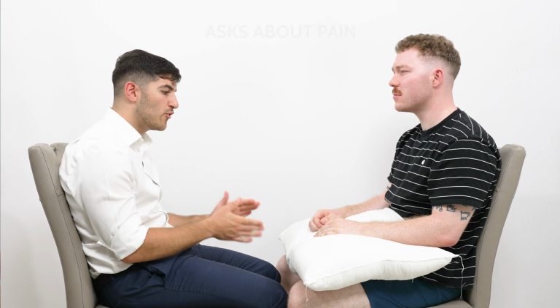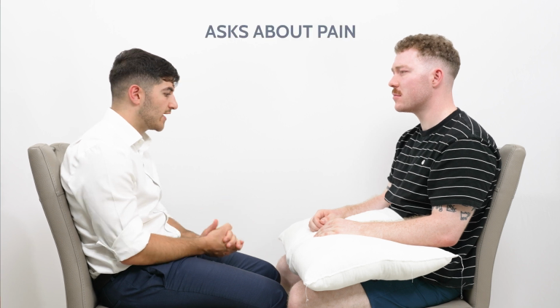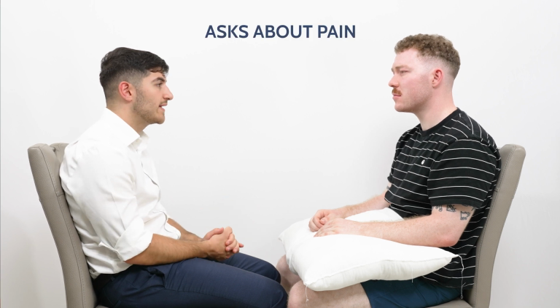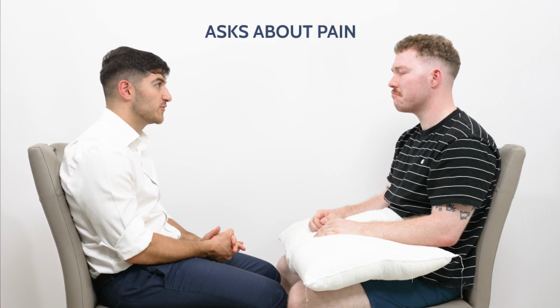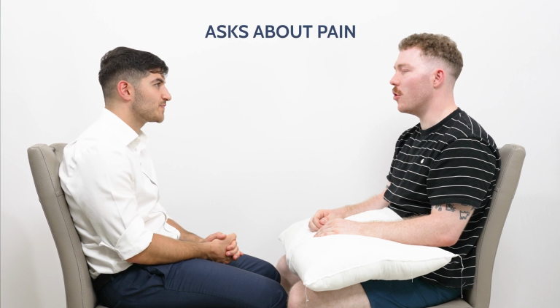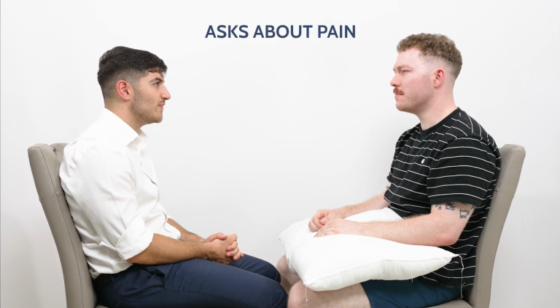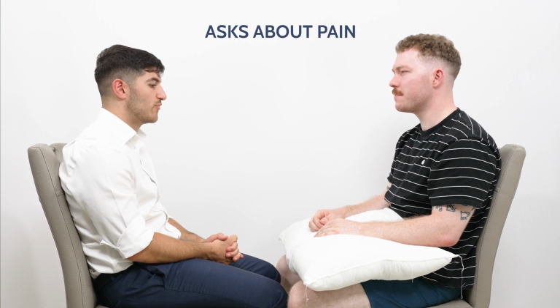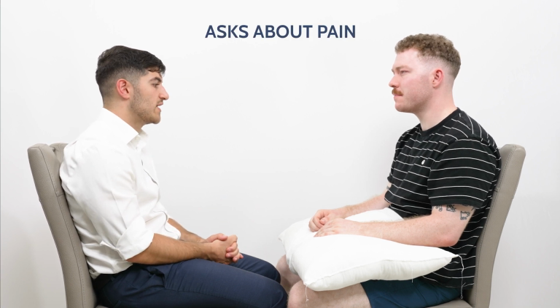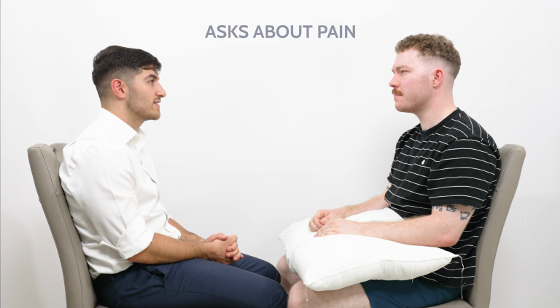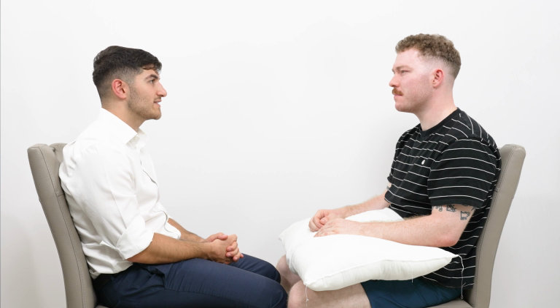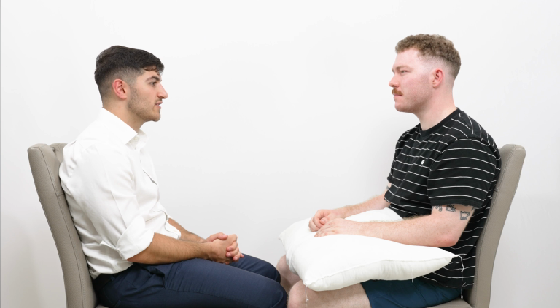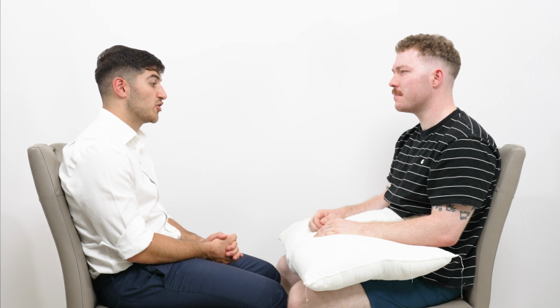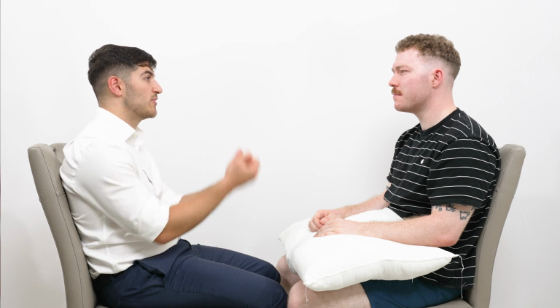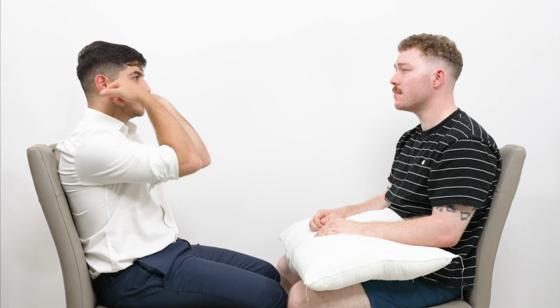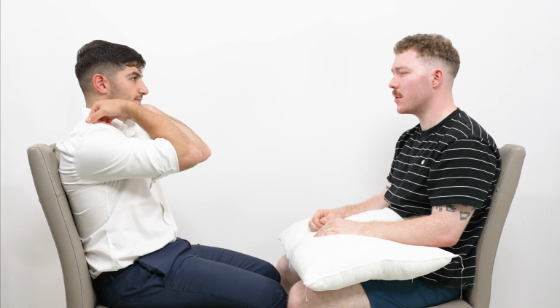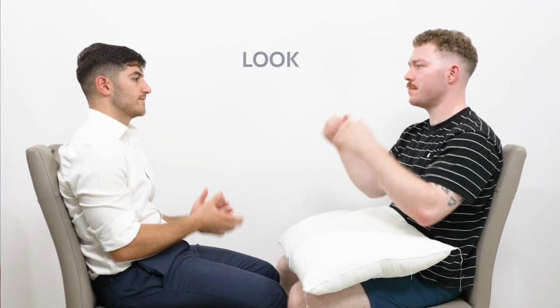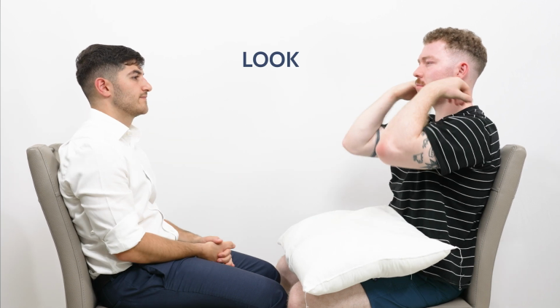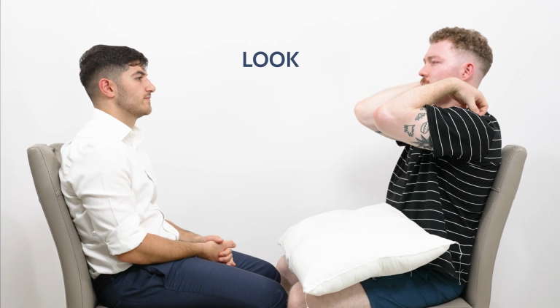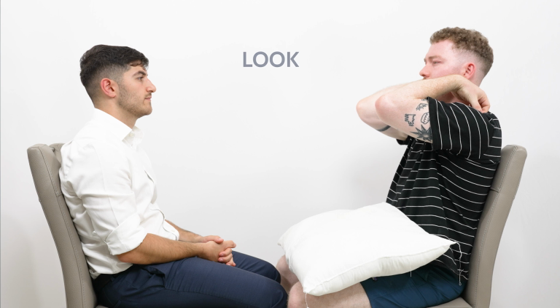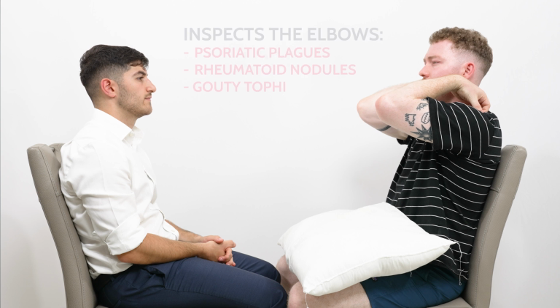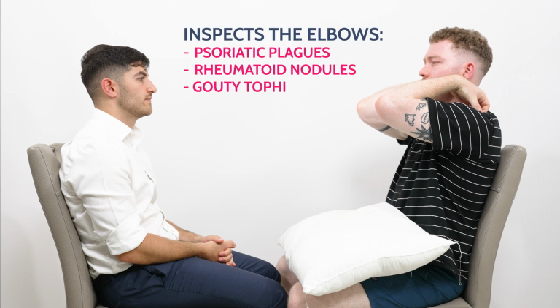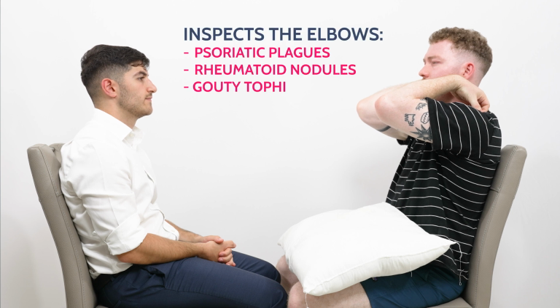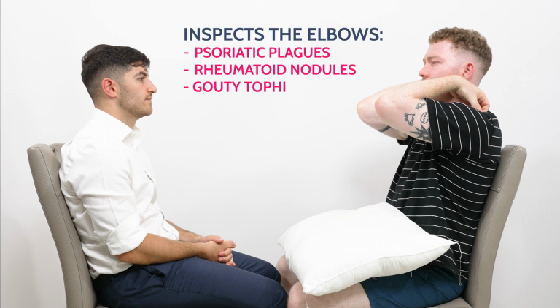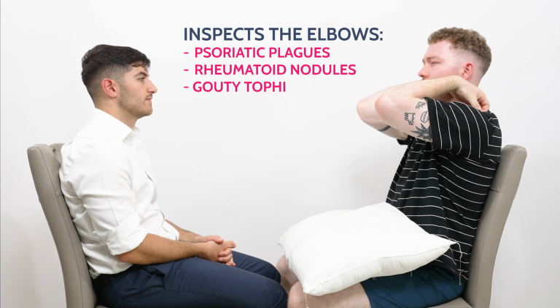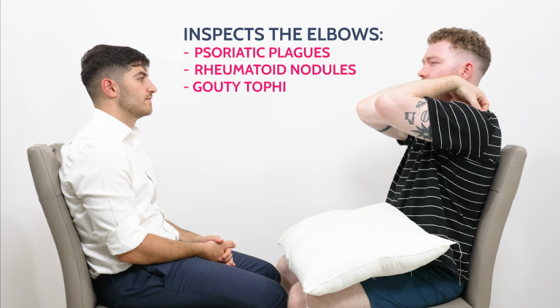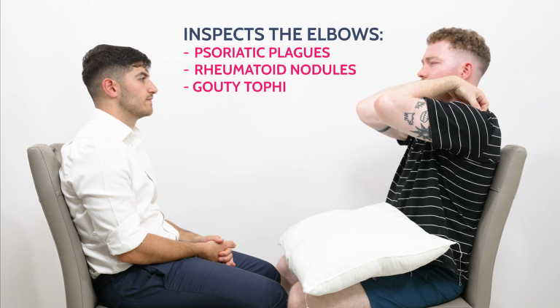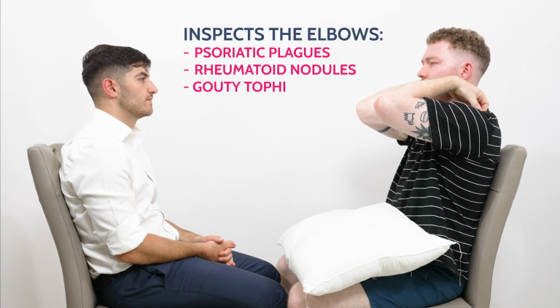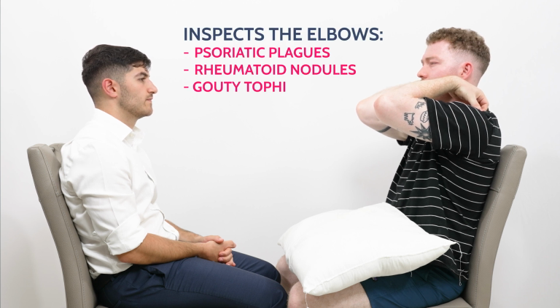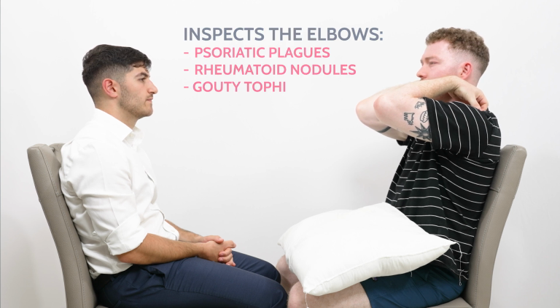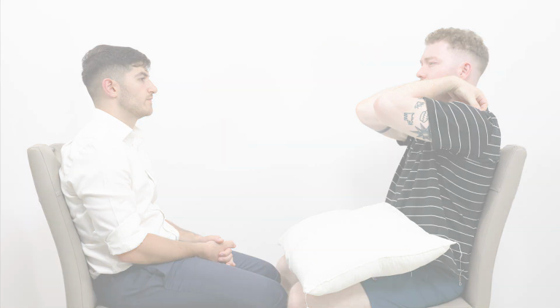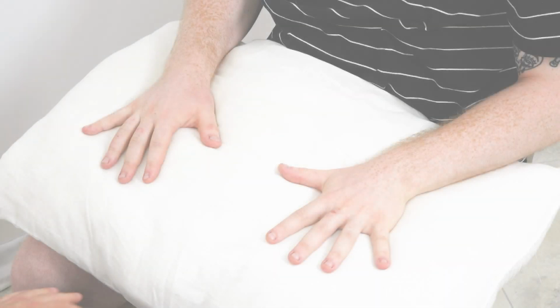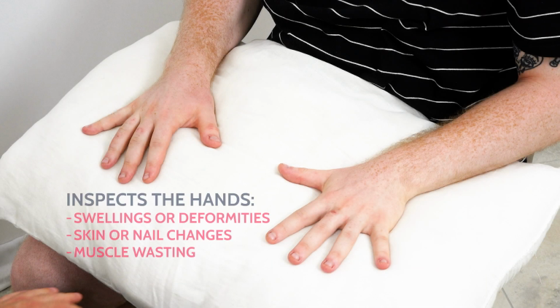Before we begin, are you in any pain at all? No, I'm good. Brilliant. So I can start by asking you to show me your elbows like this. Rest your hands on the pillow.